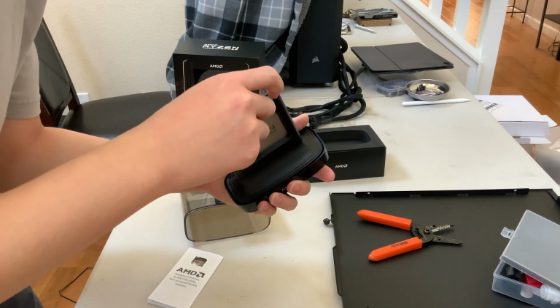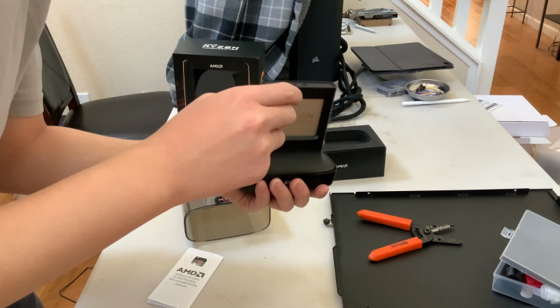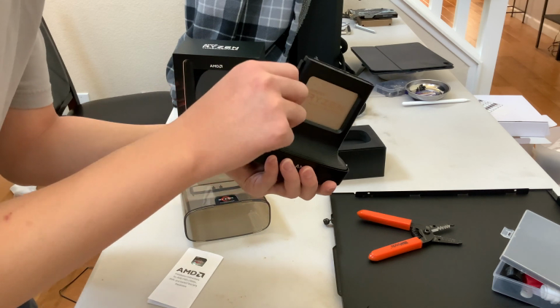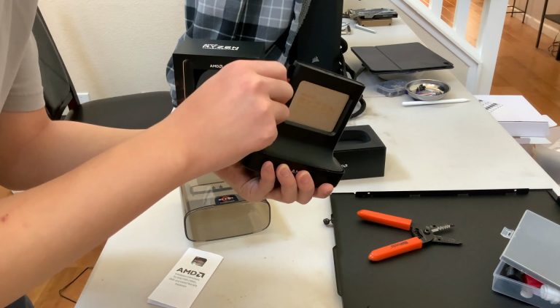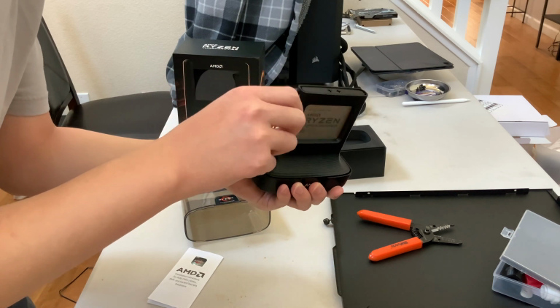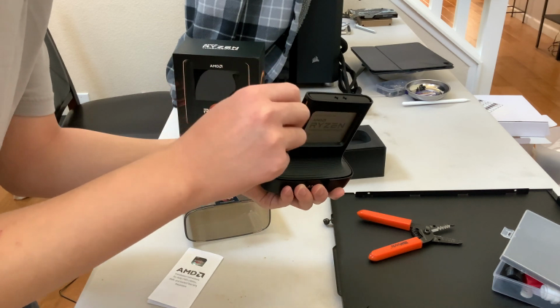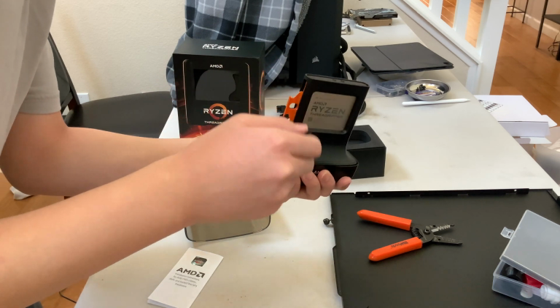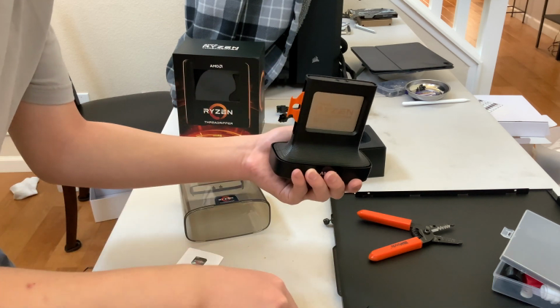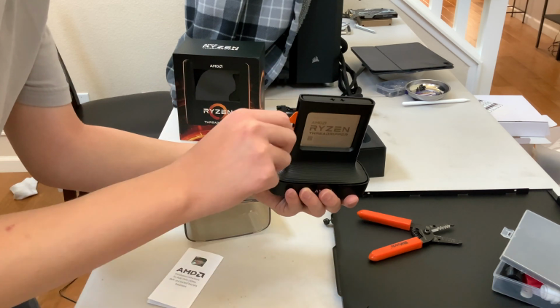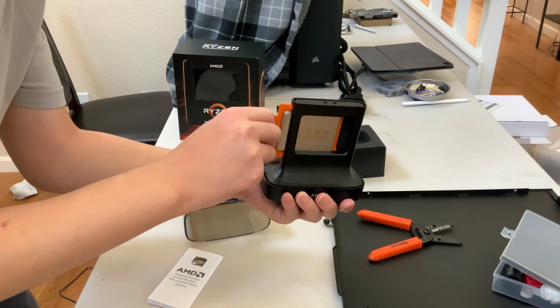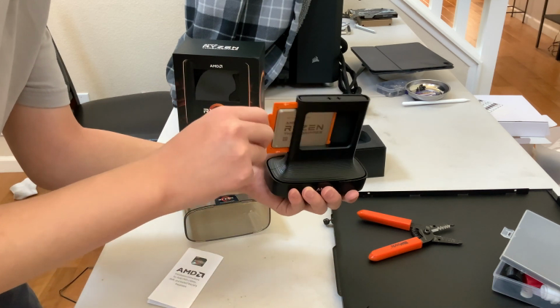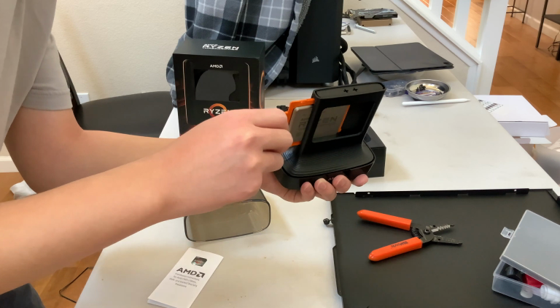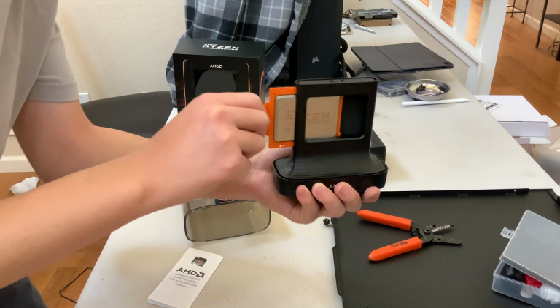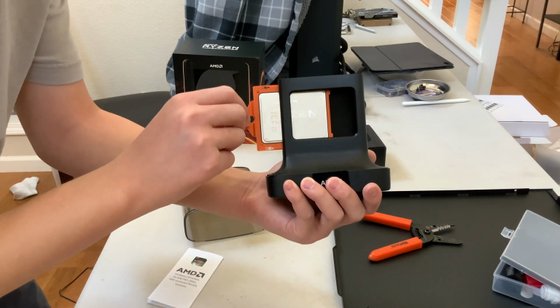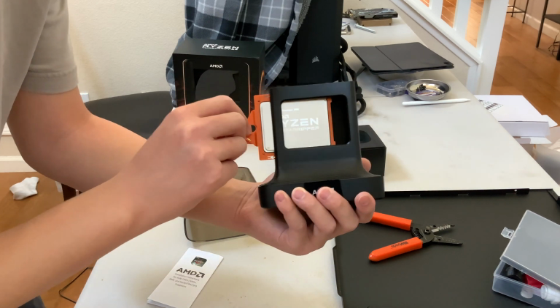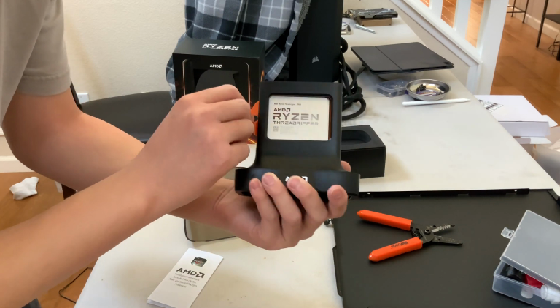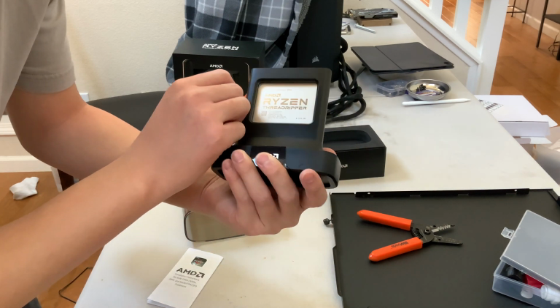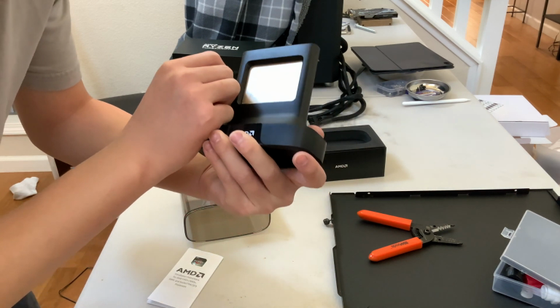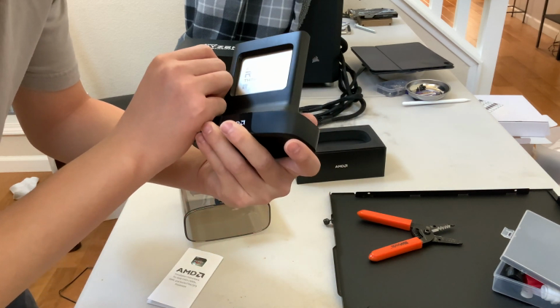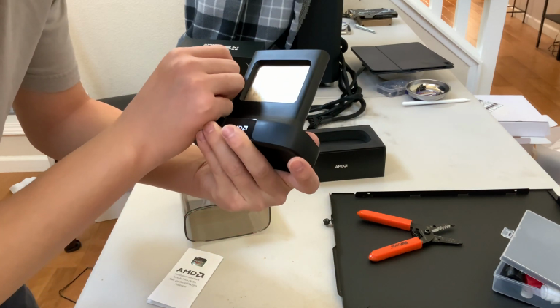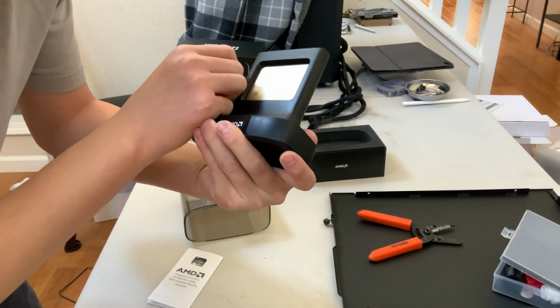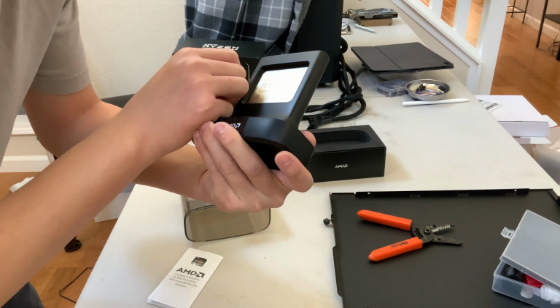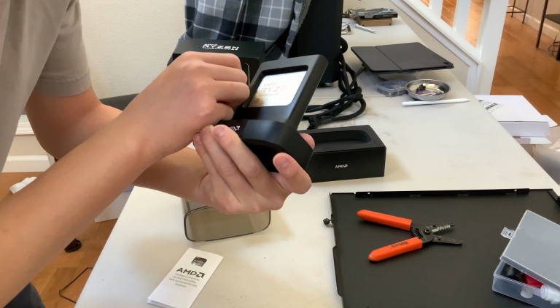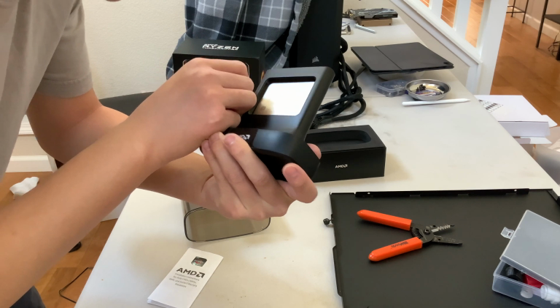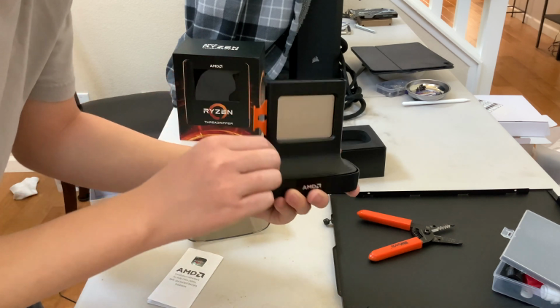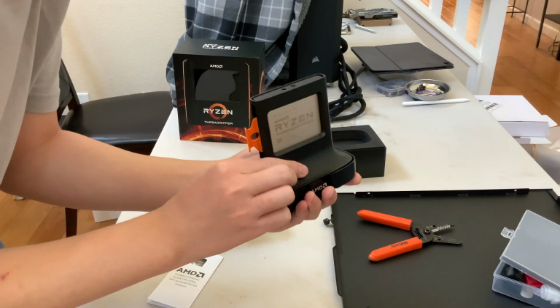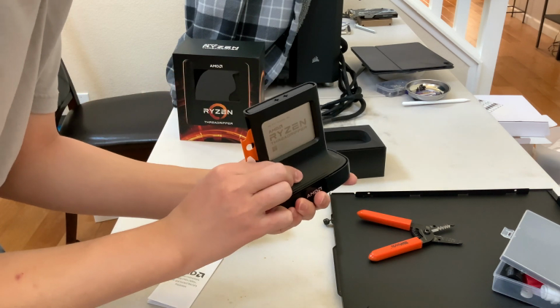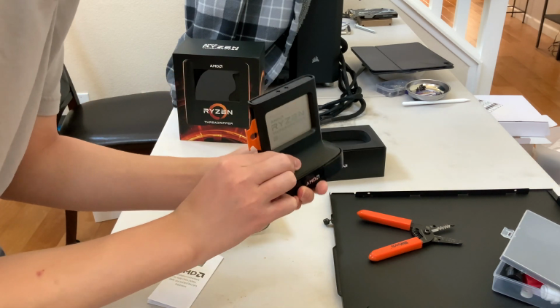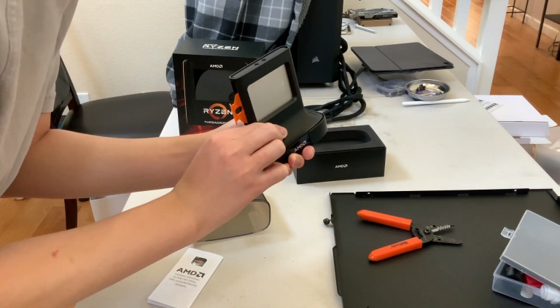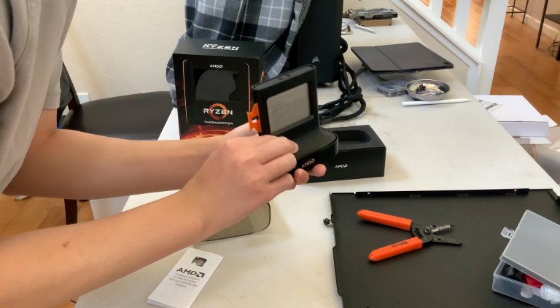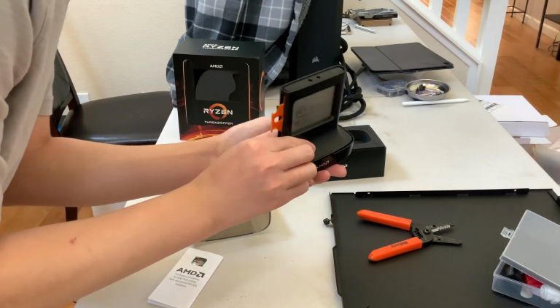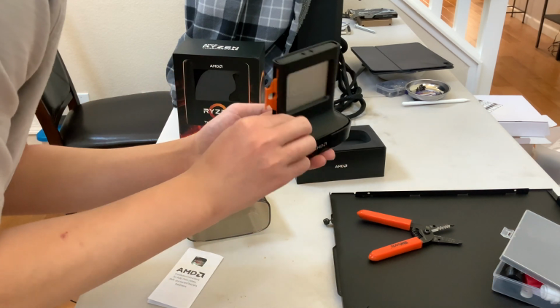How are you supposed to get this out? Okay, that pops out. Oh, here's the processor itself — the 3990X, 64 cores. That is crazy.